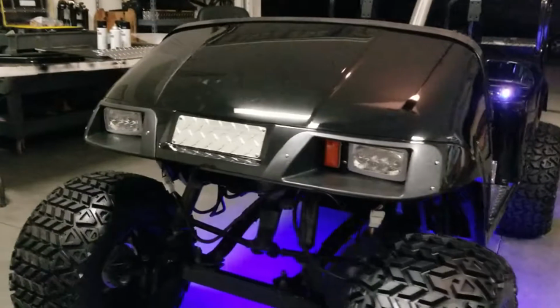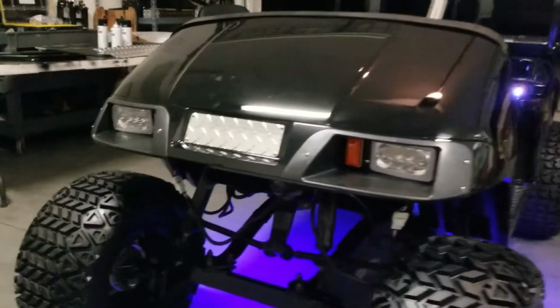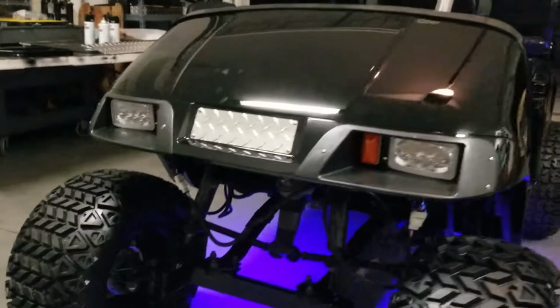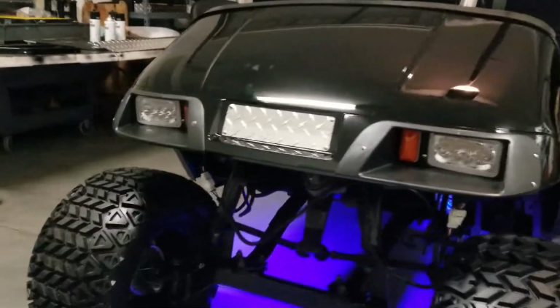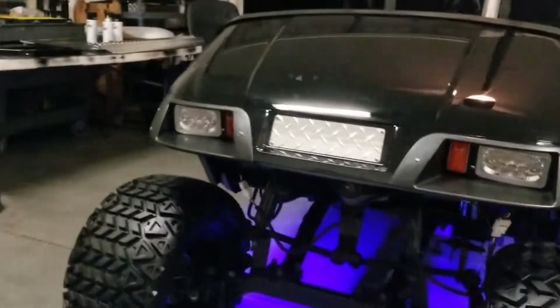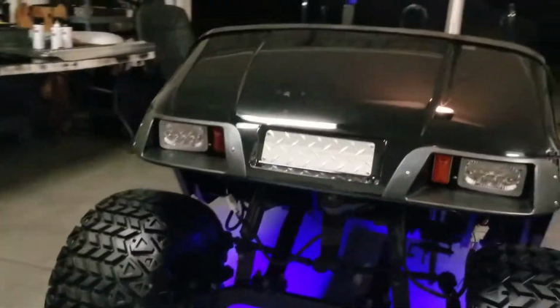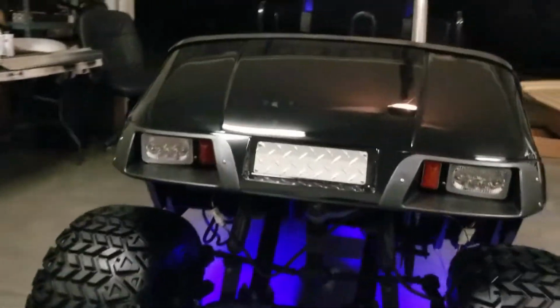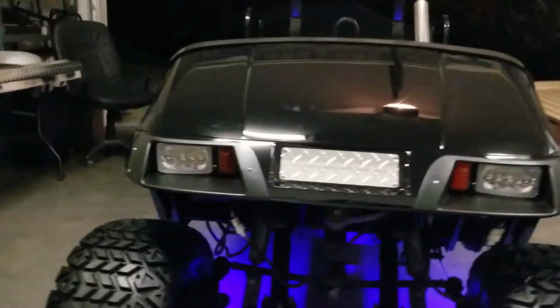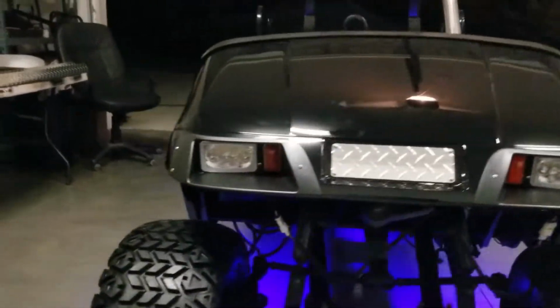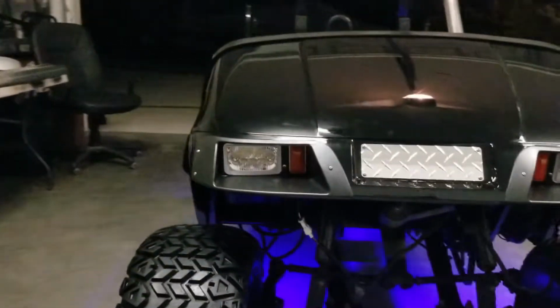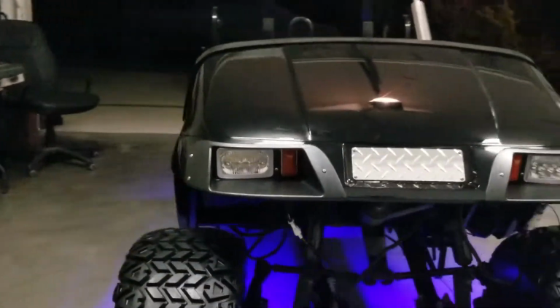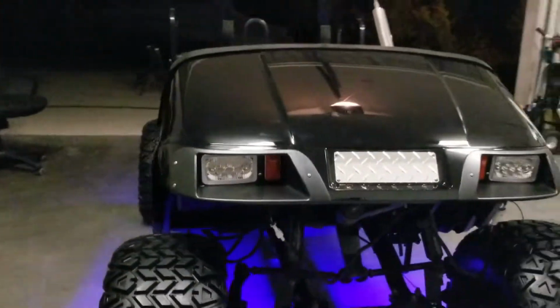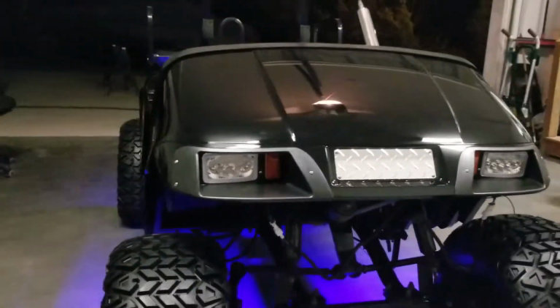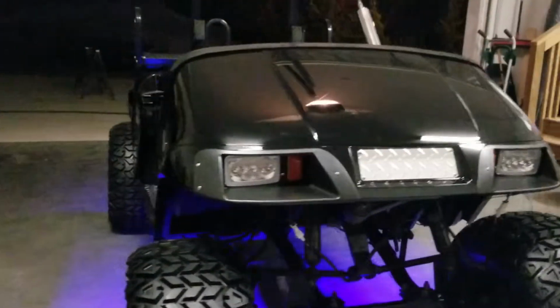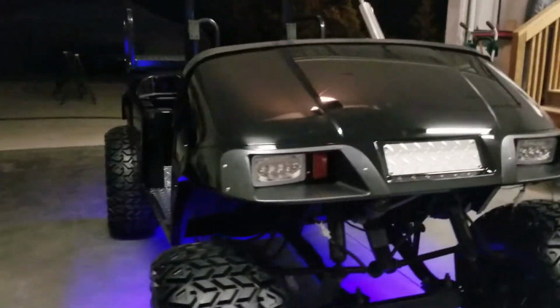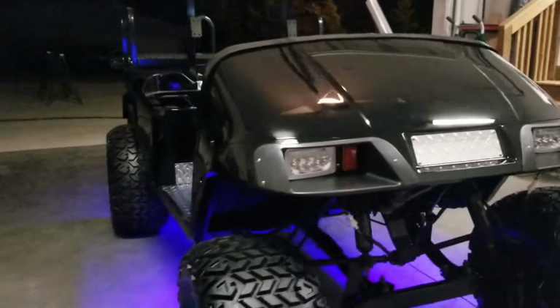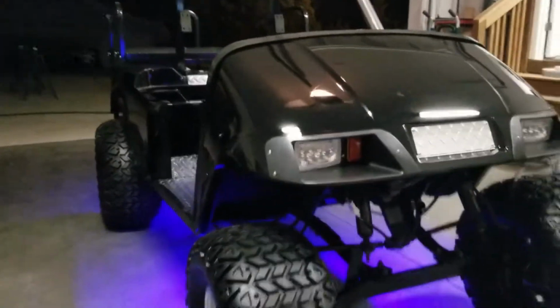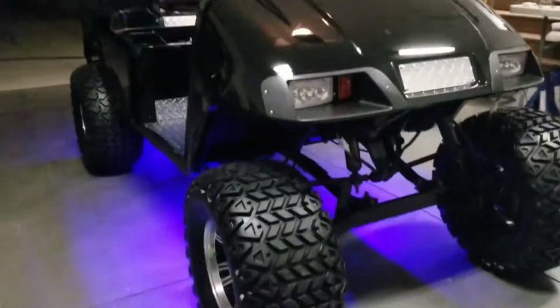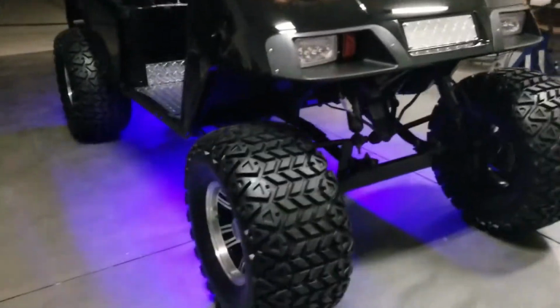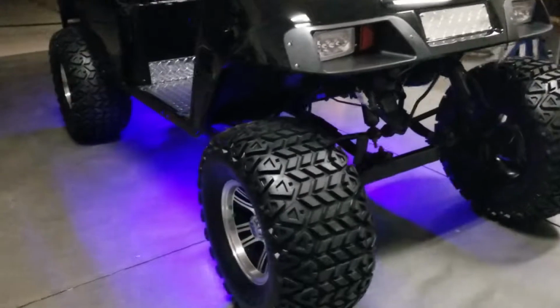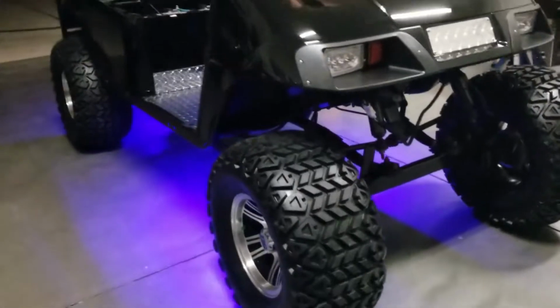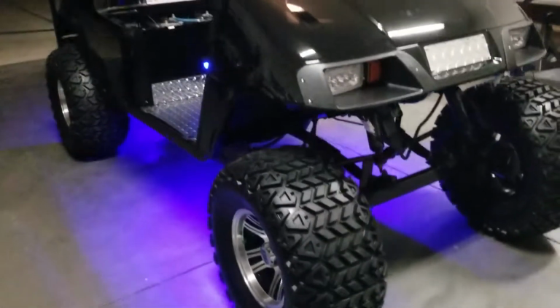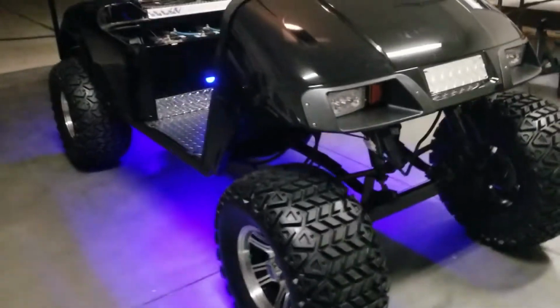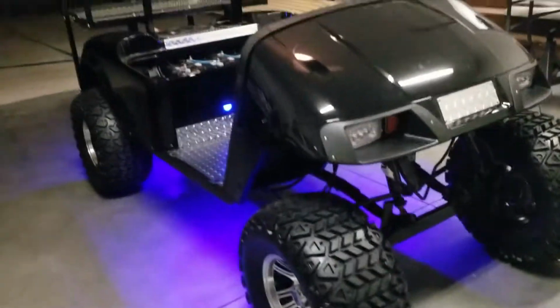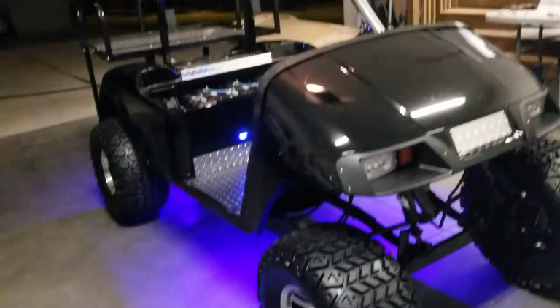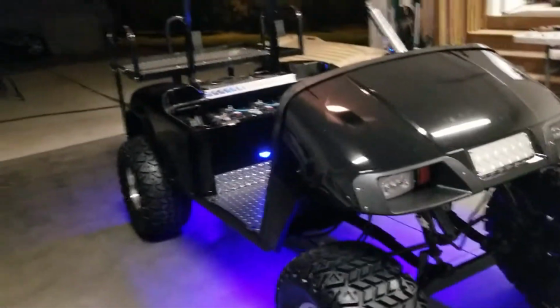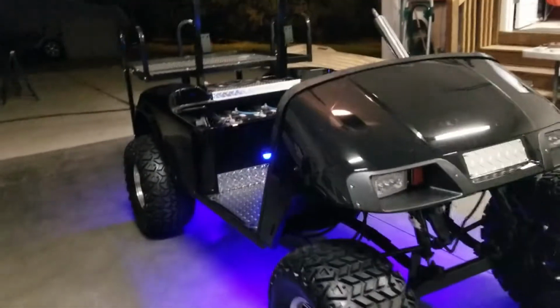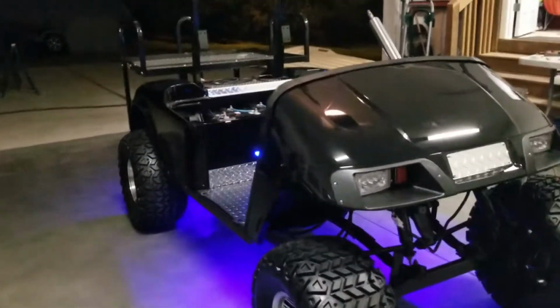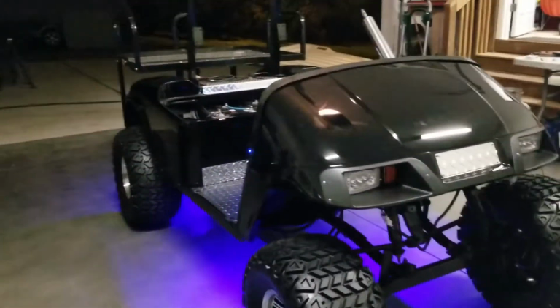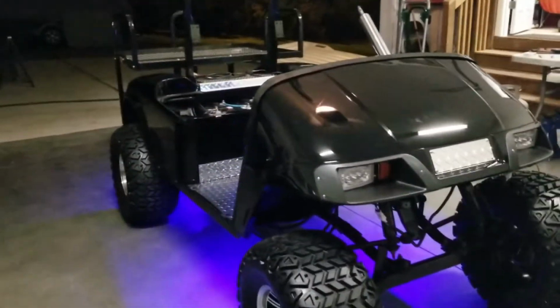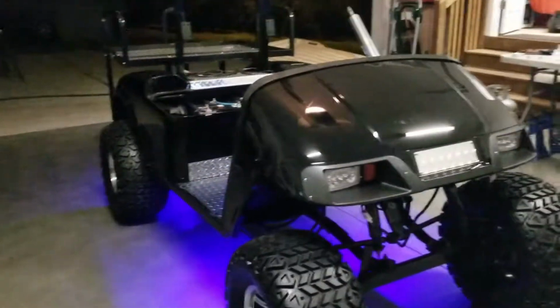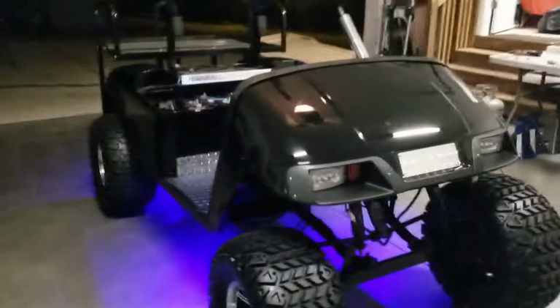LED headlights. So that's an update on Black Max.